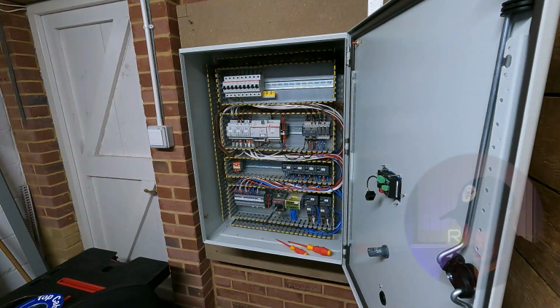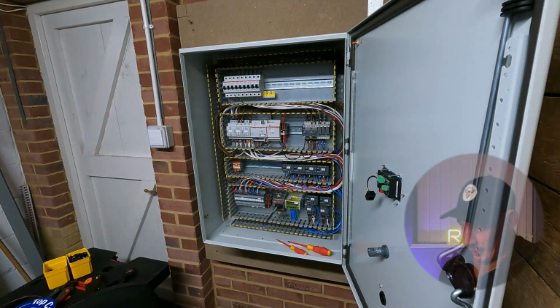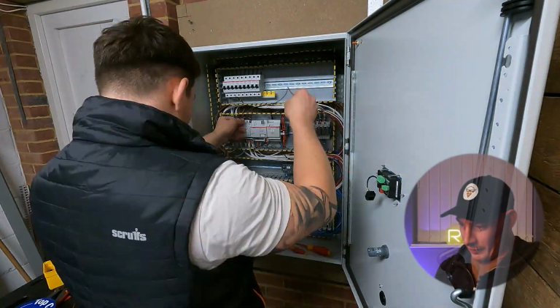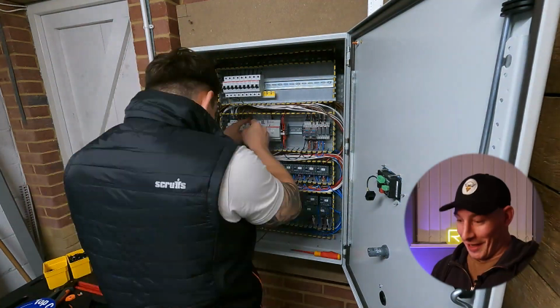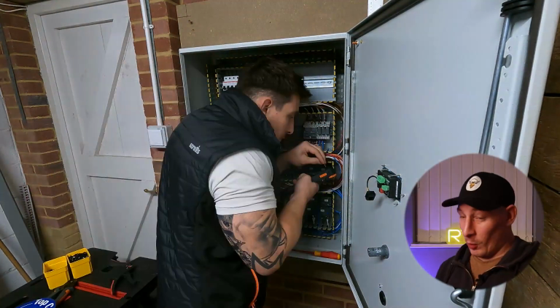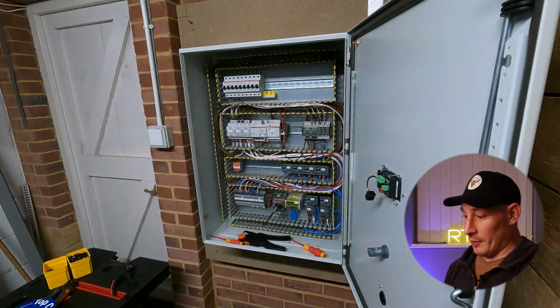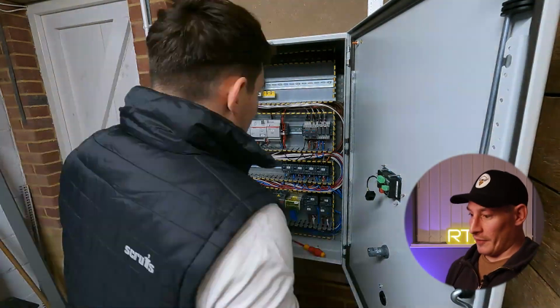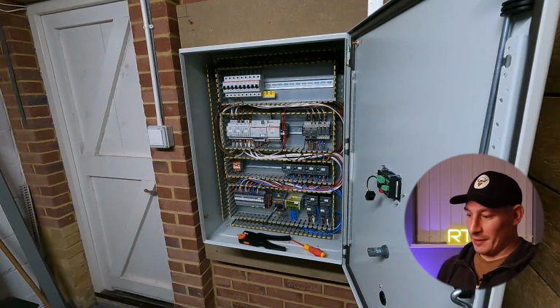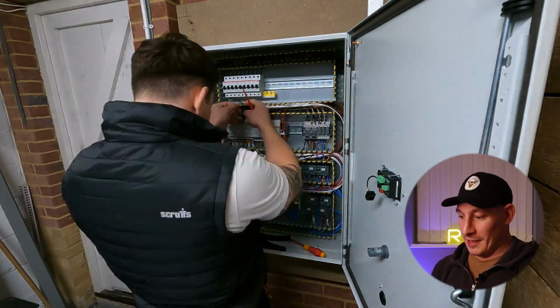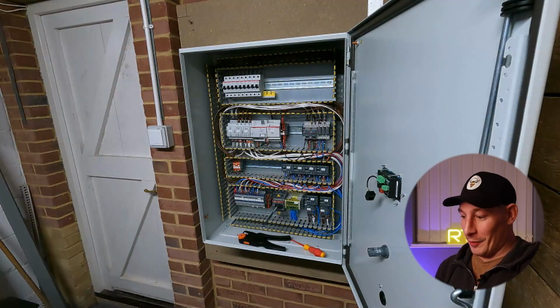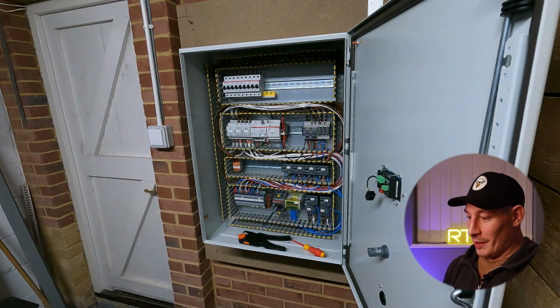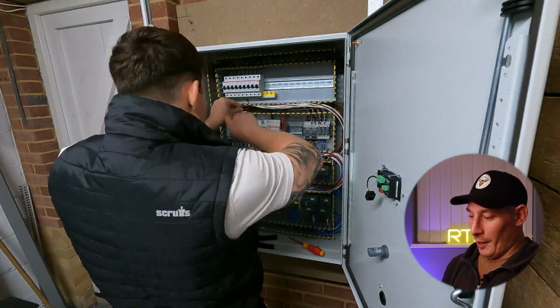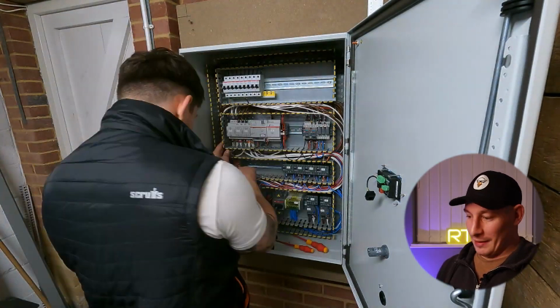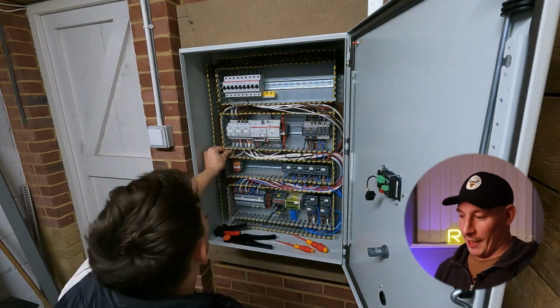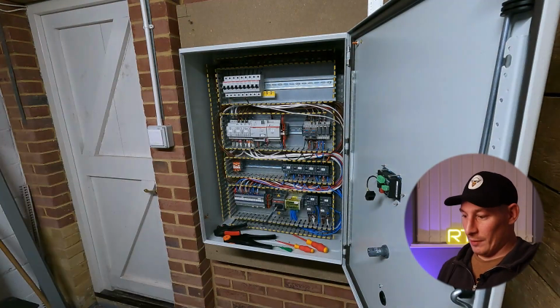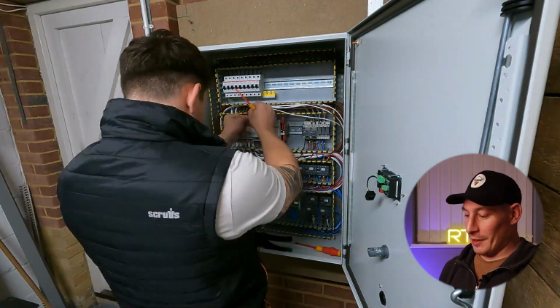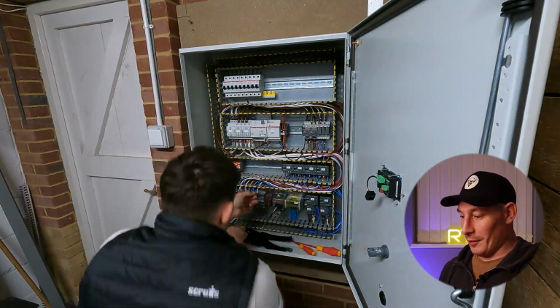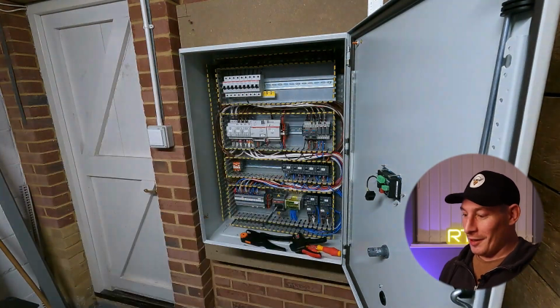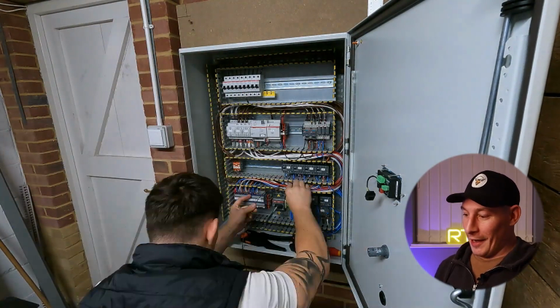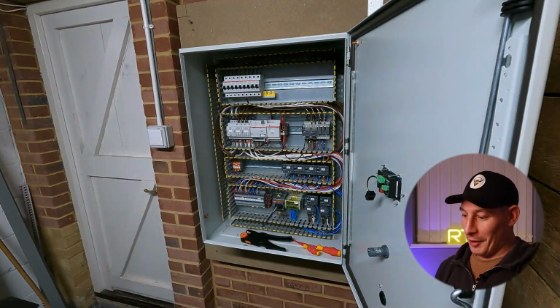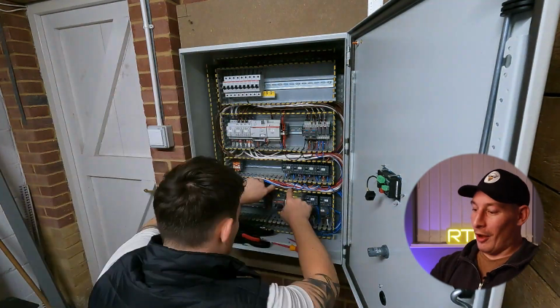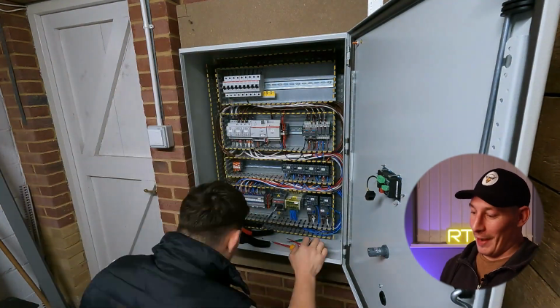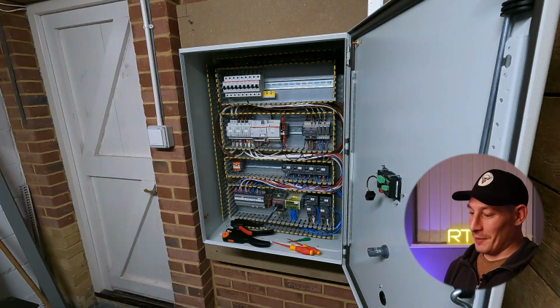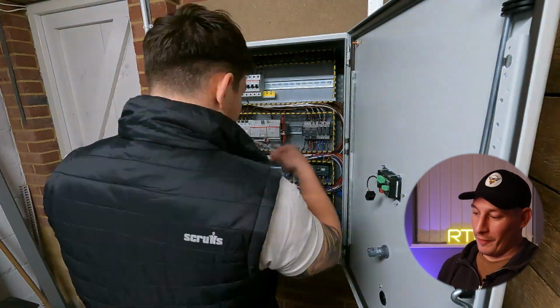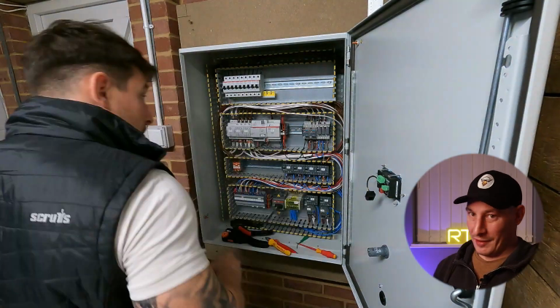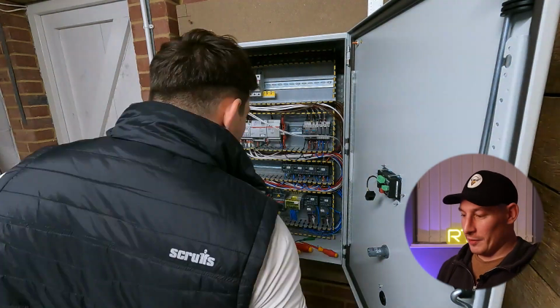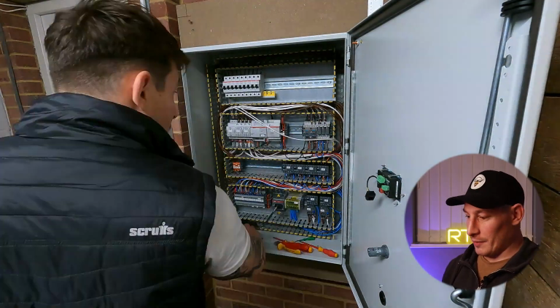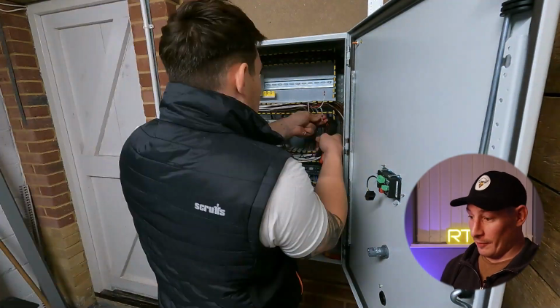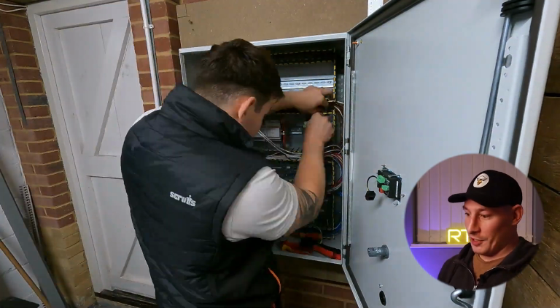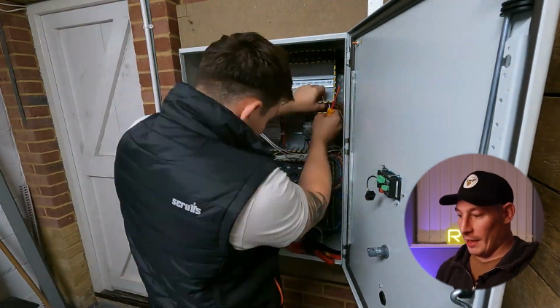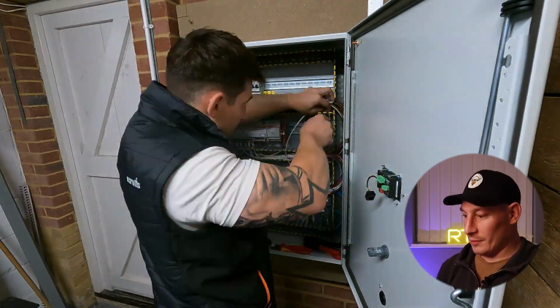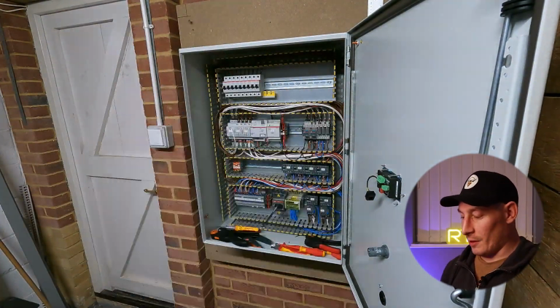There were actually quite a few modifications to this panel — things changed on site, so I went back and had to modify things a few times before I actually went out to site.